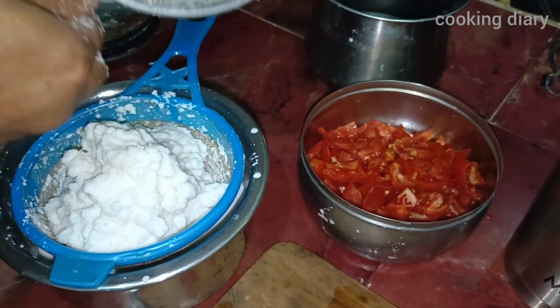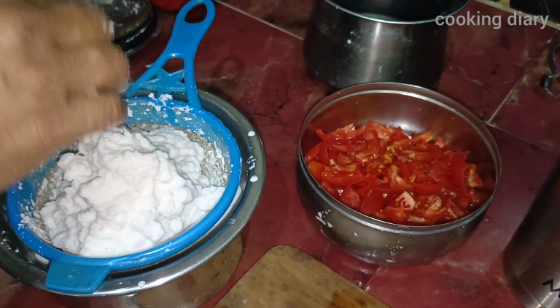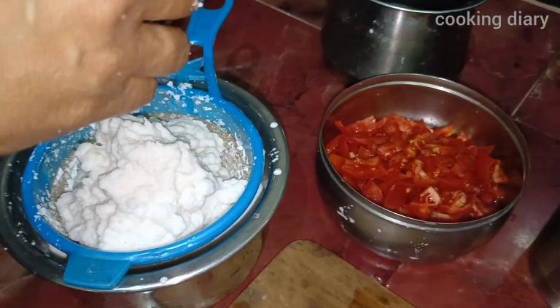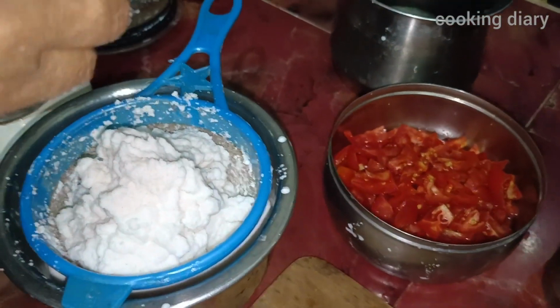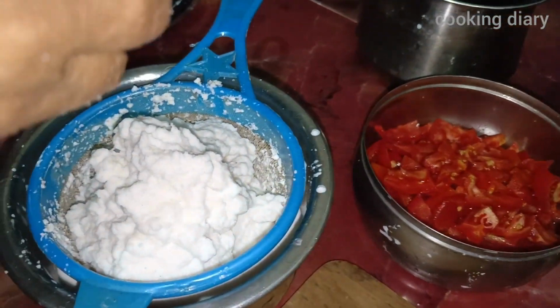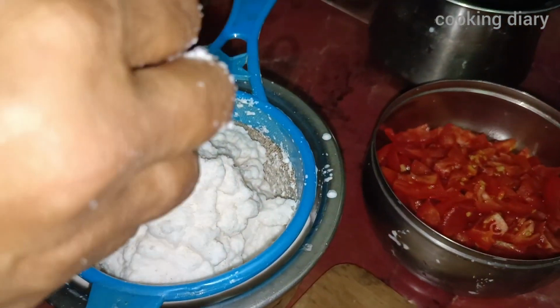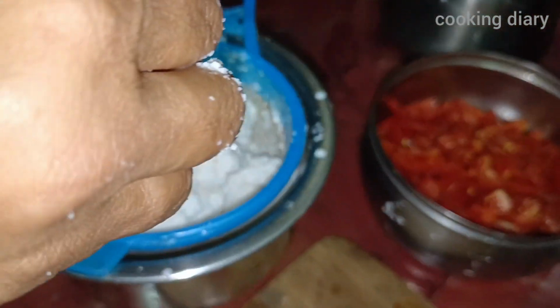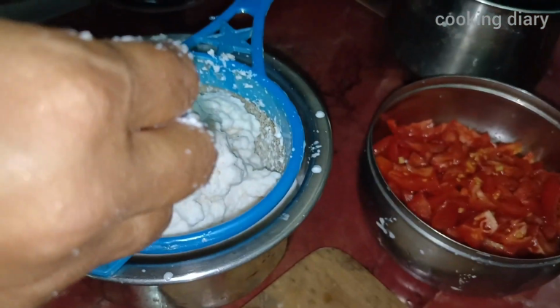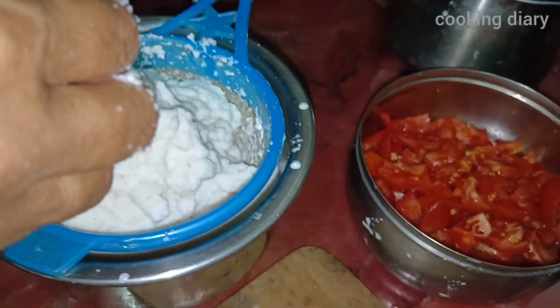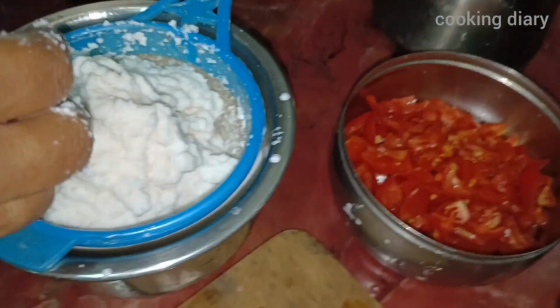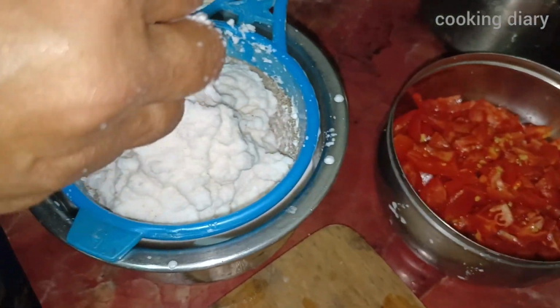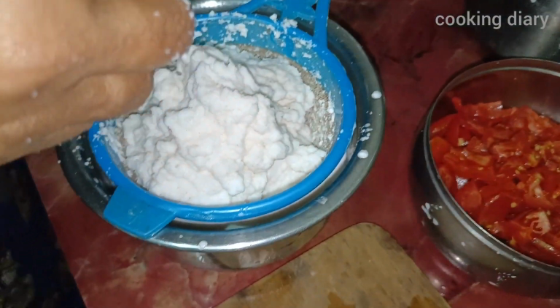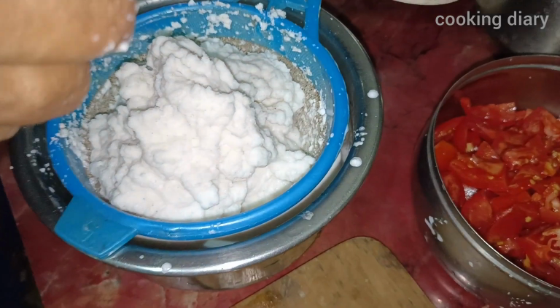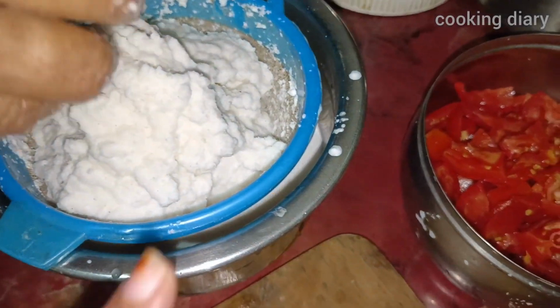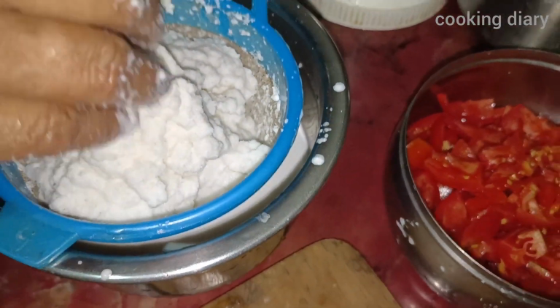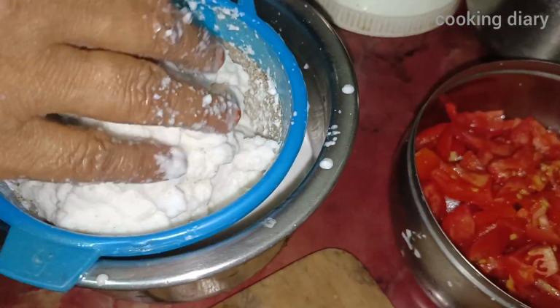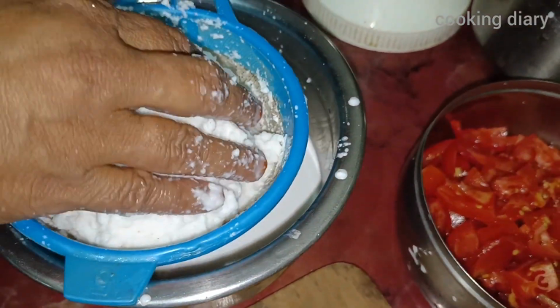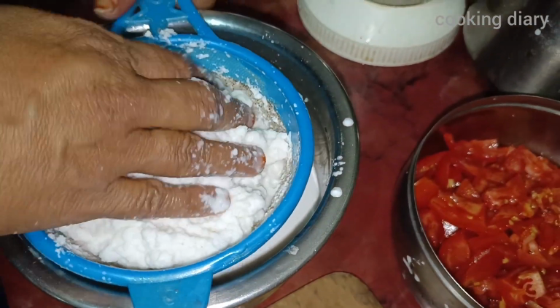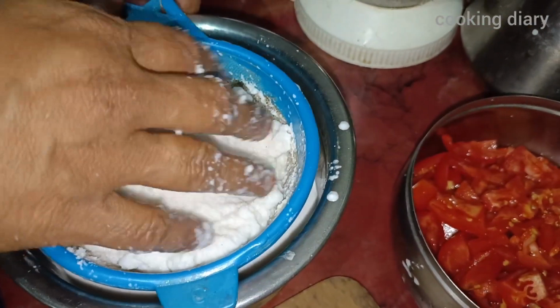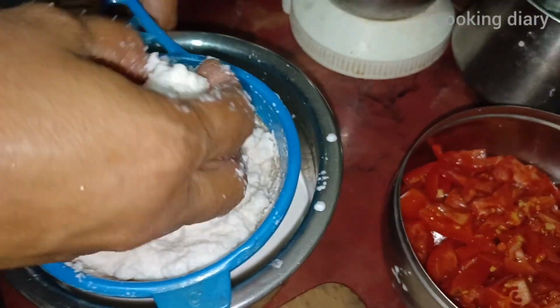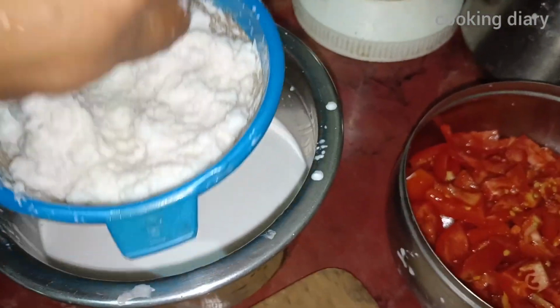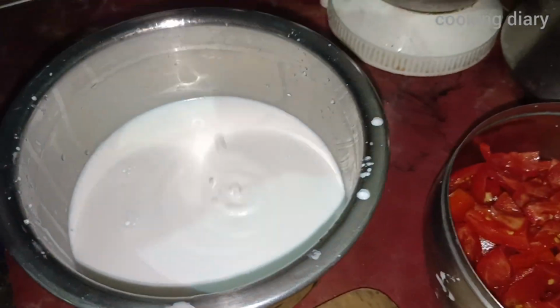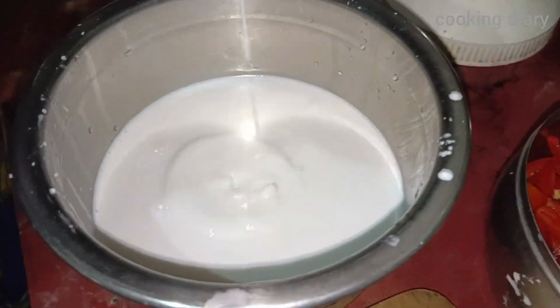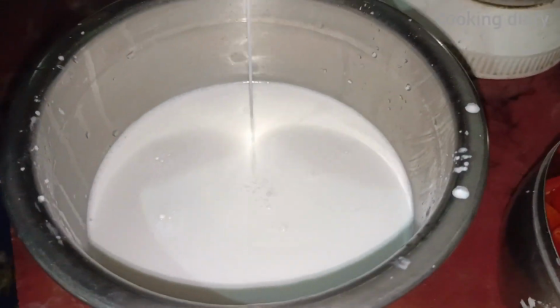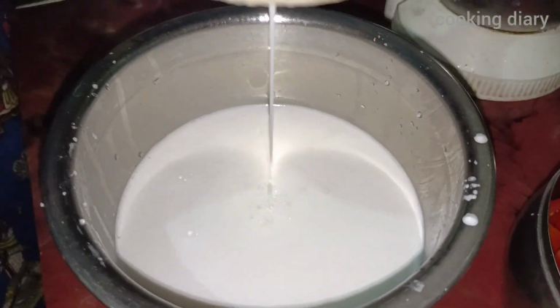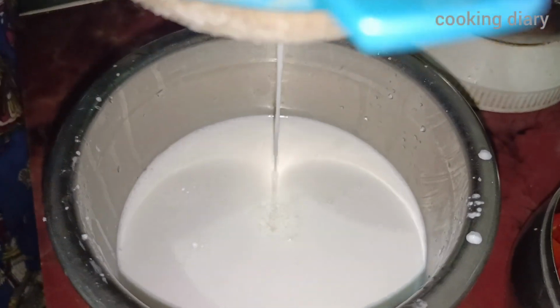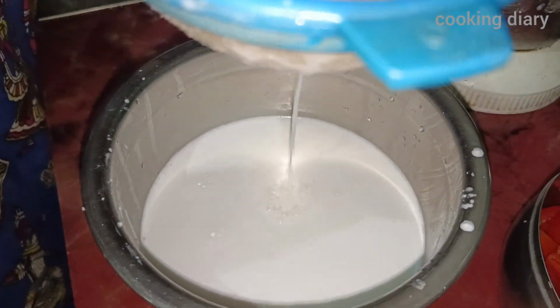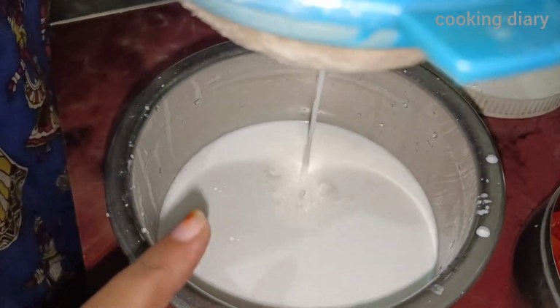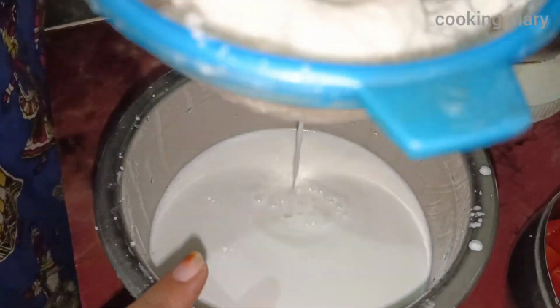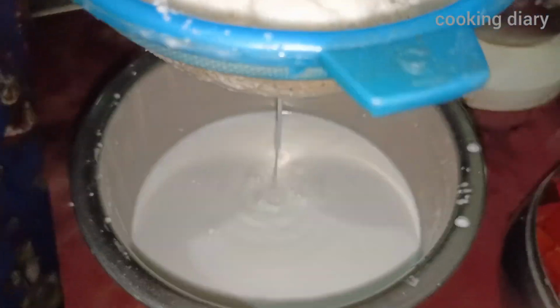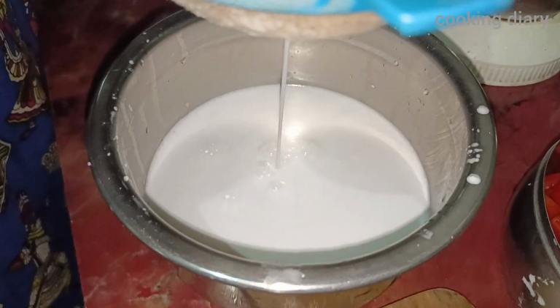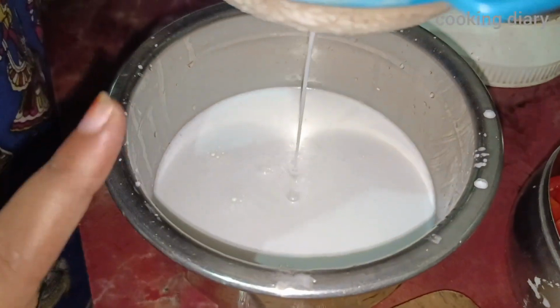First, we will filter the coconut milk. Add hot water to separate the coconut milk. Add hot water and then we will add it.